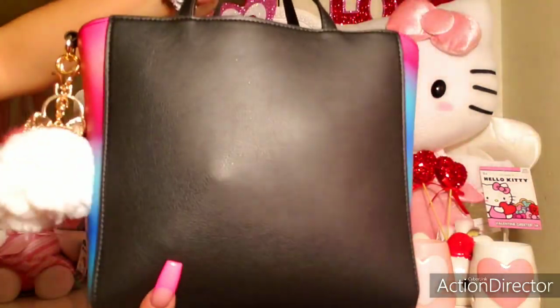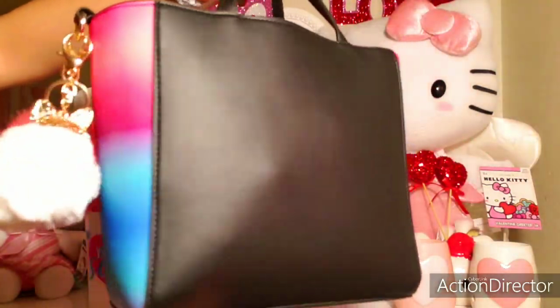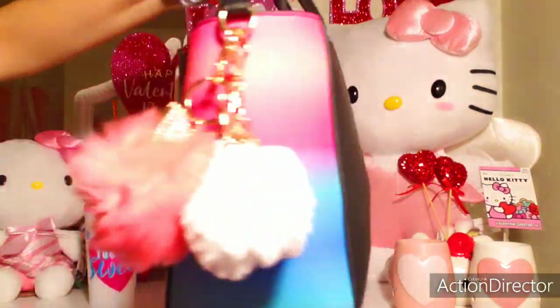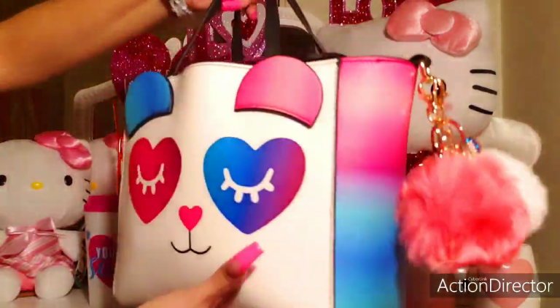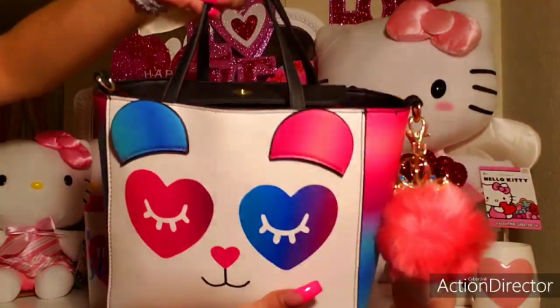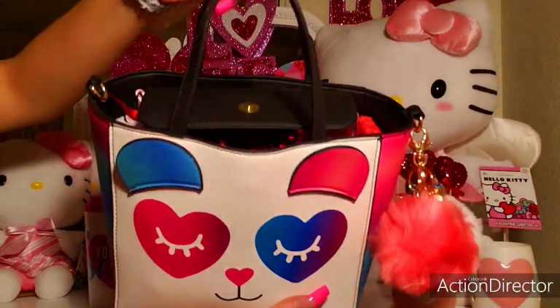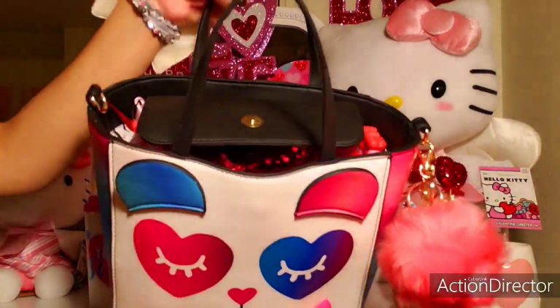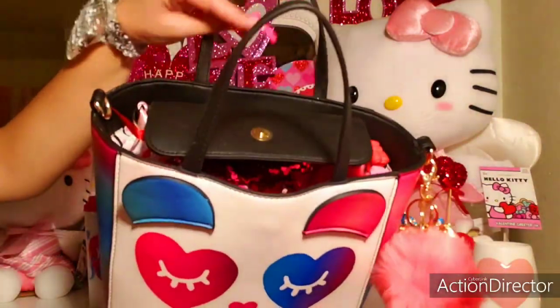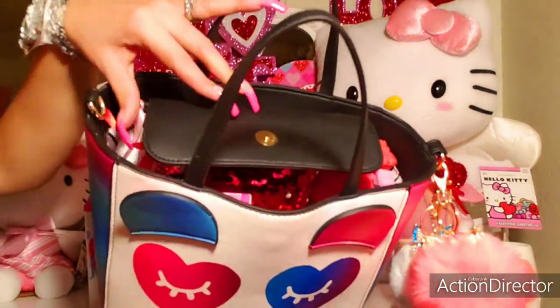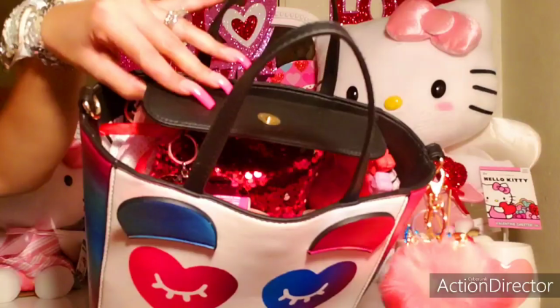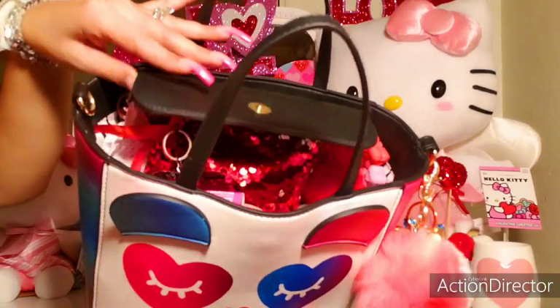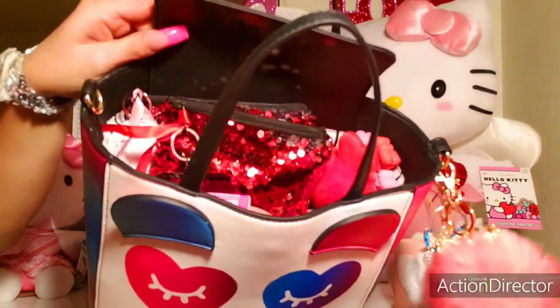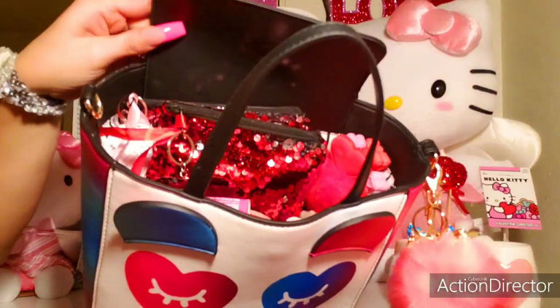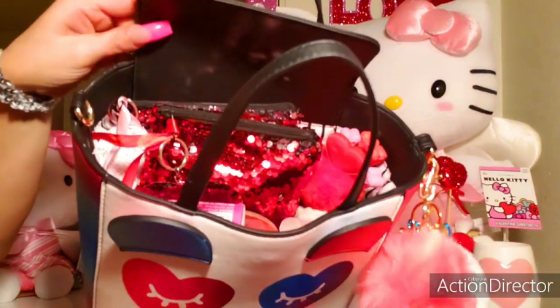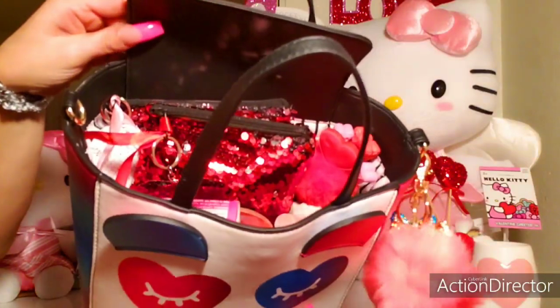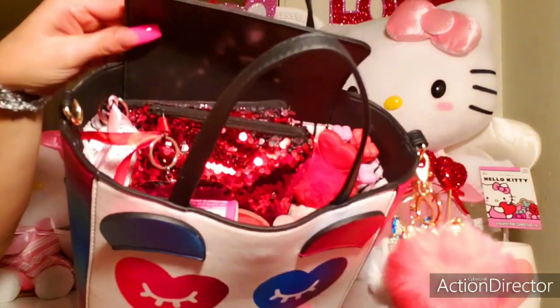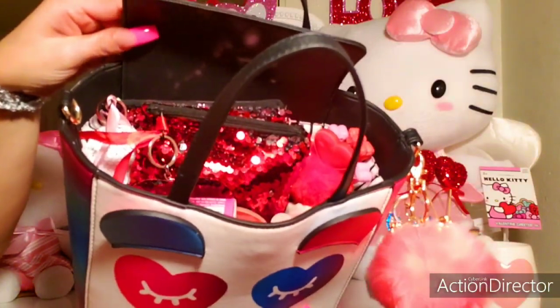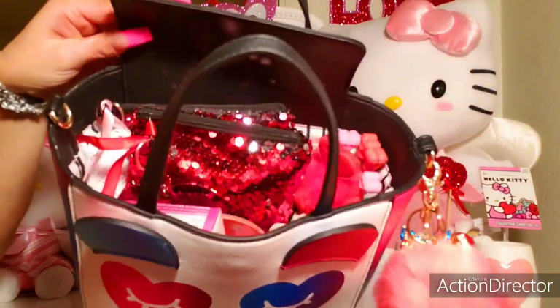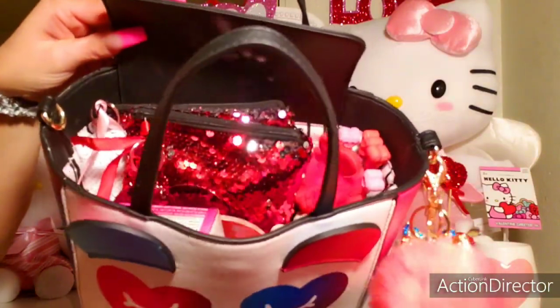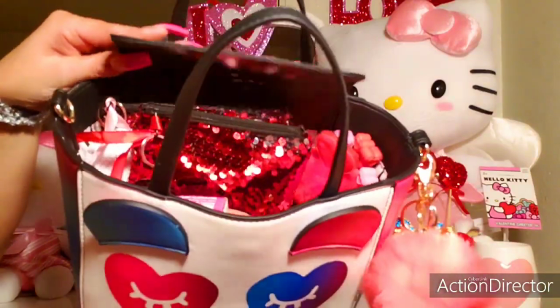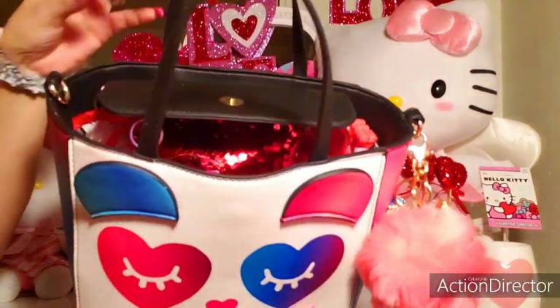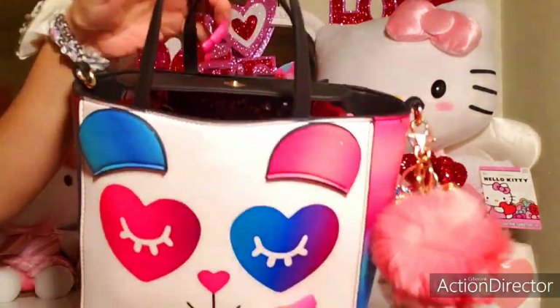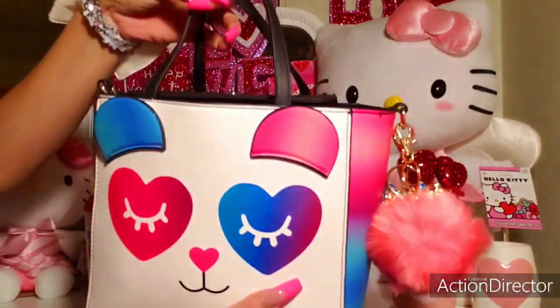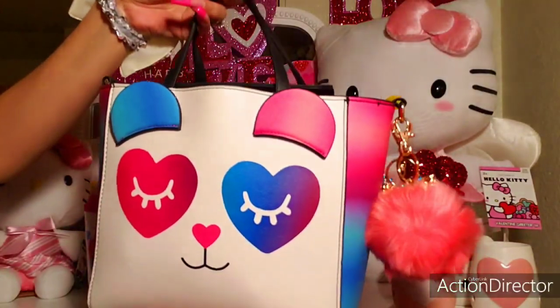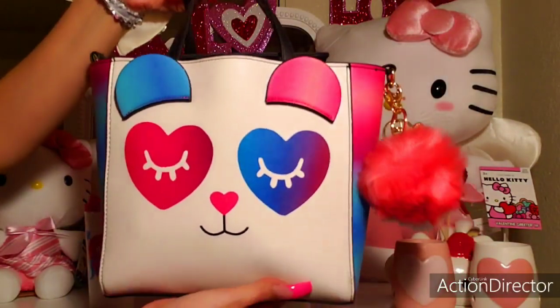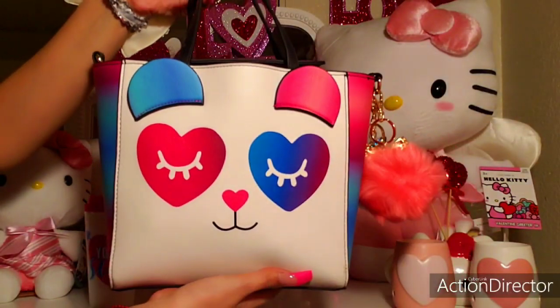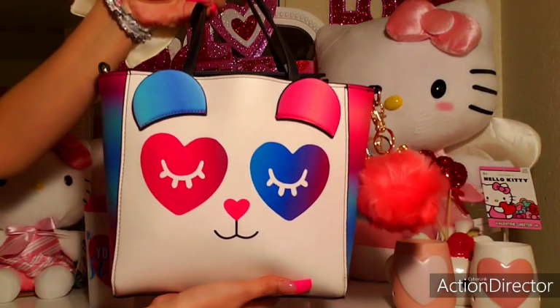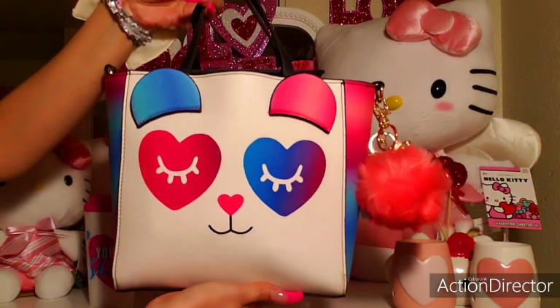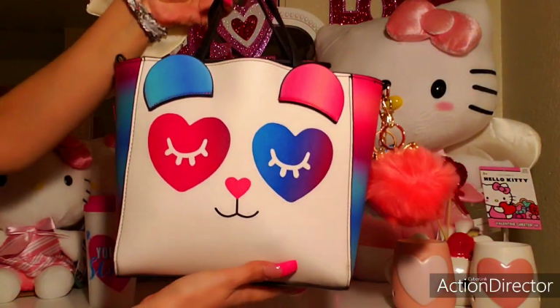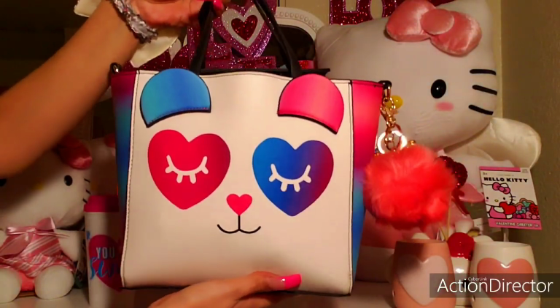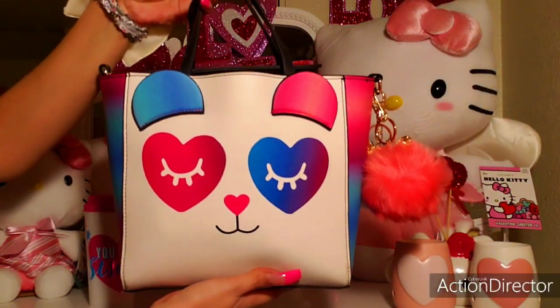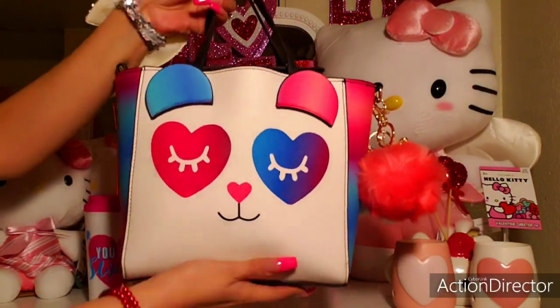And the back — it has a little magnetic snap closure, but my bag is really full right now. I'll give you an overview. If you're interested in seeing what's inside, then please keep watching.